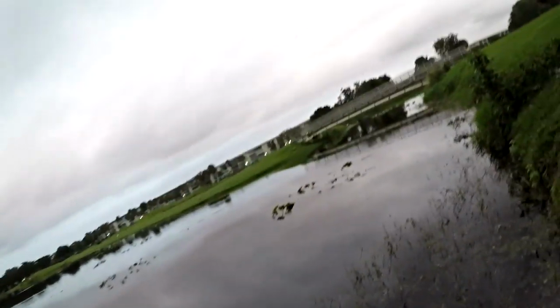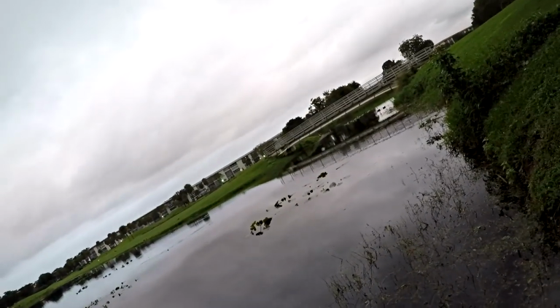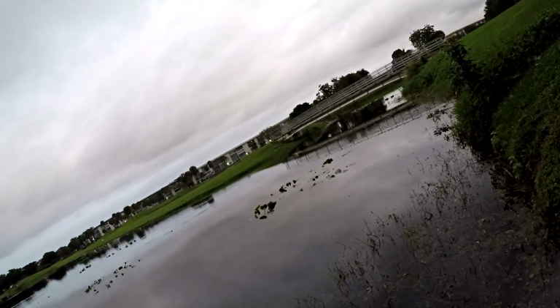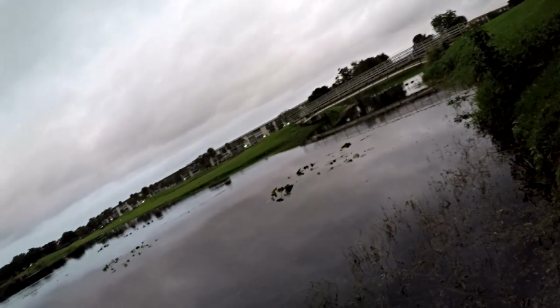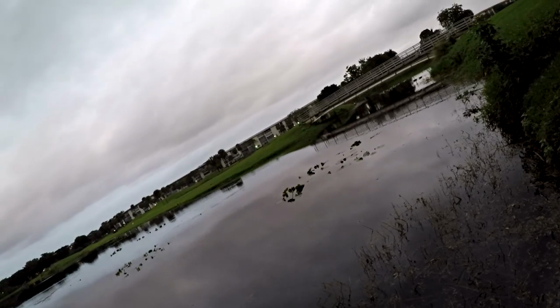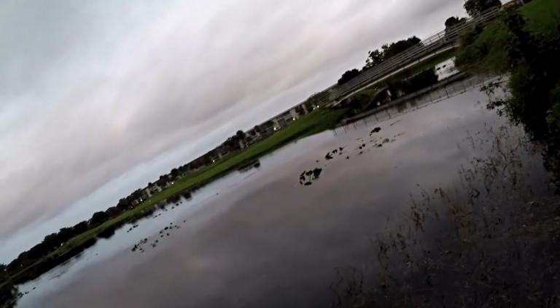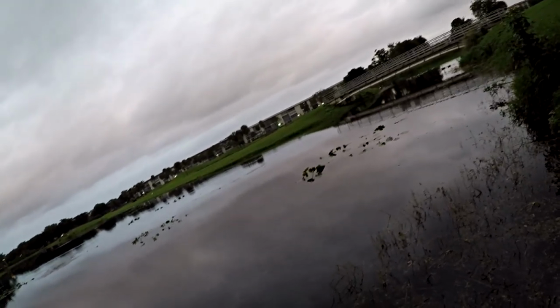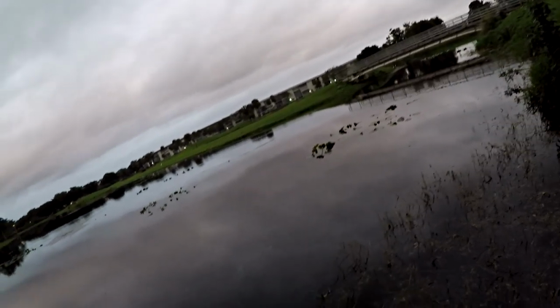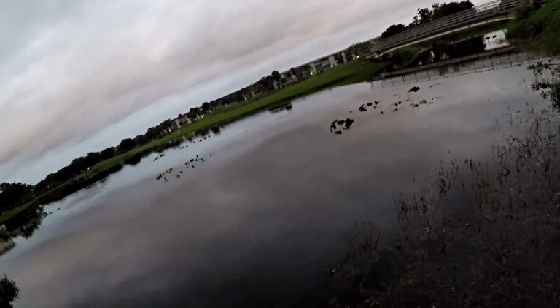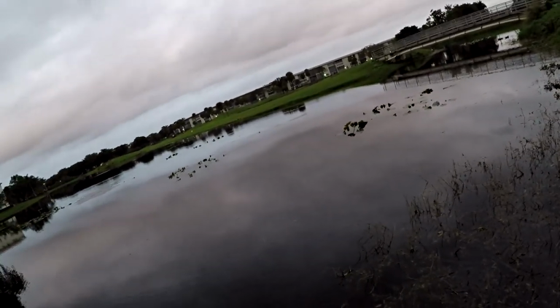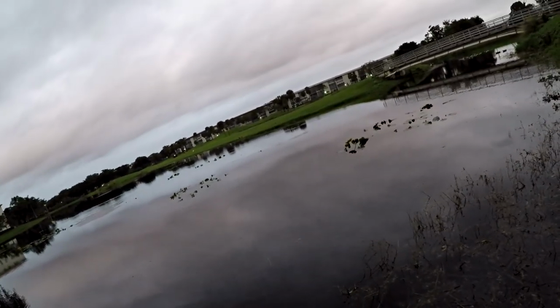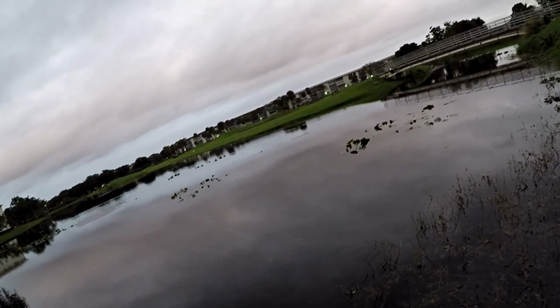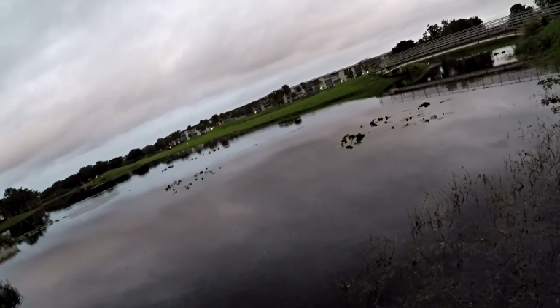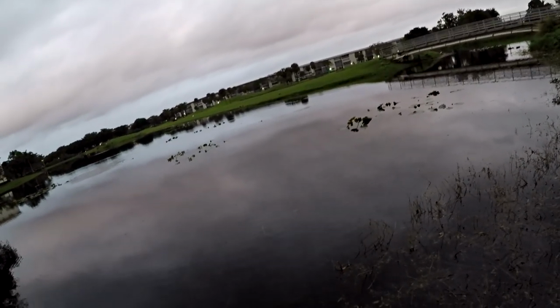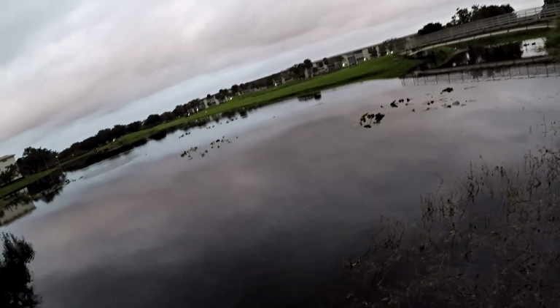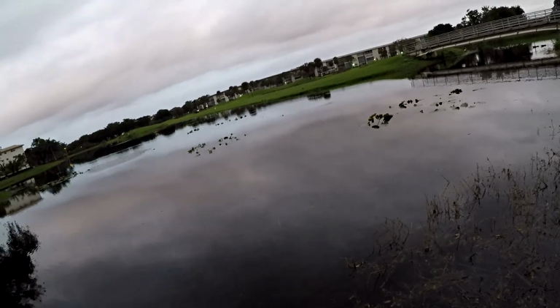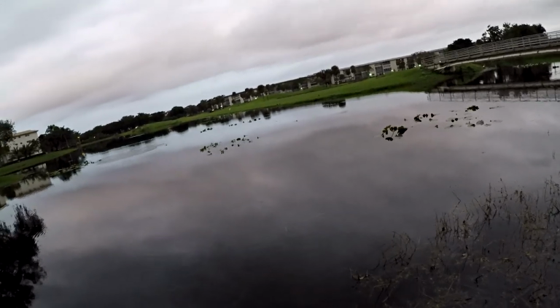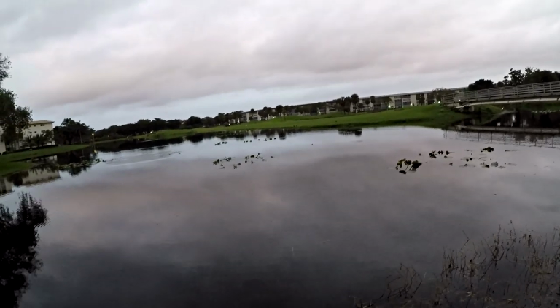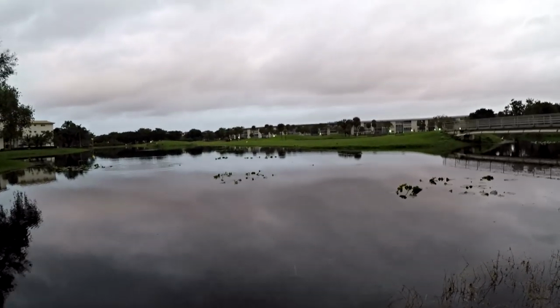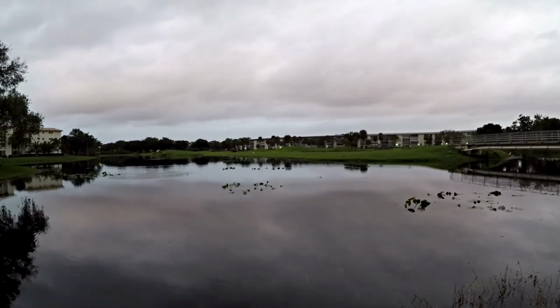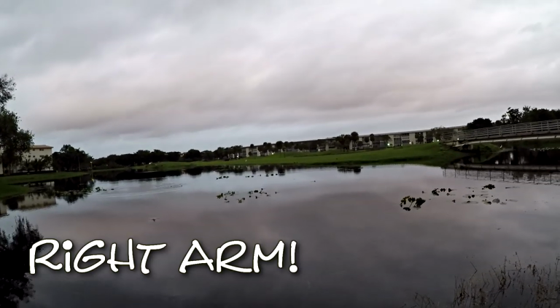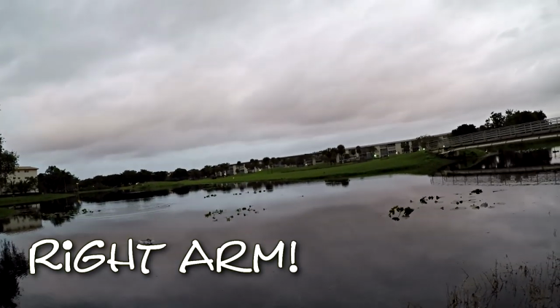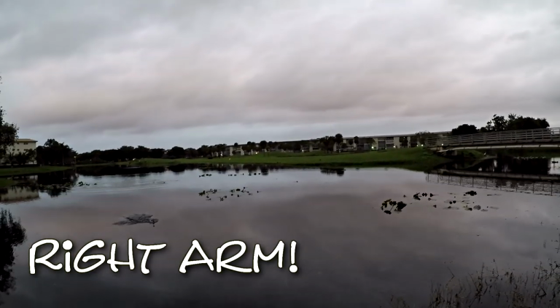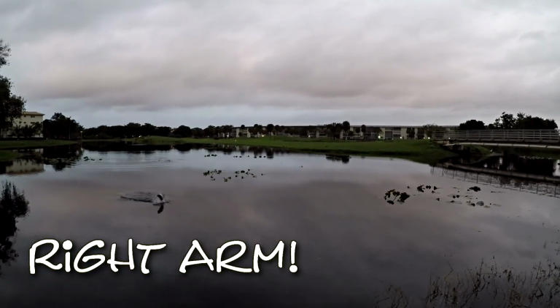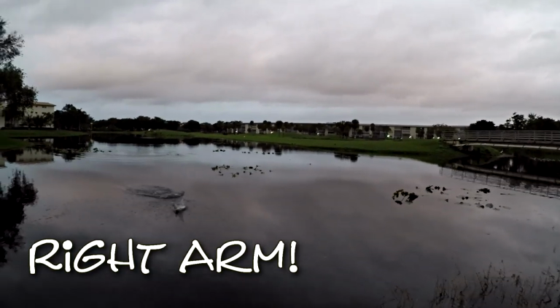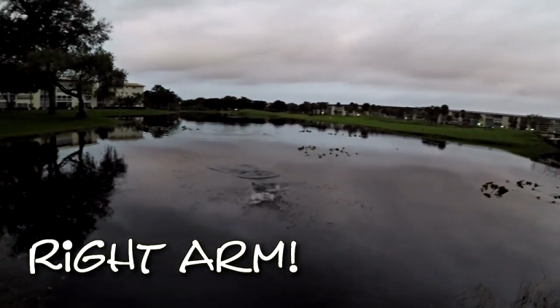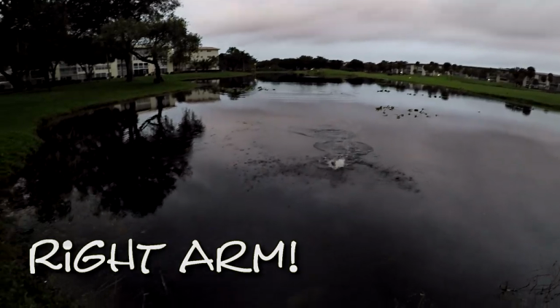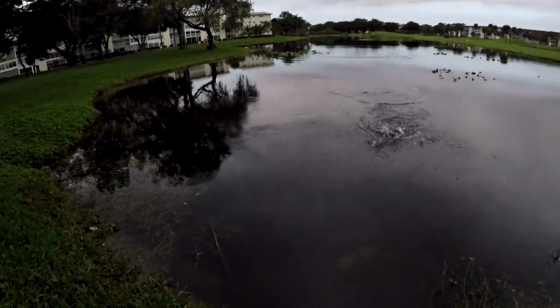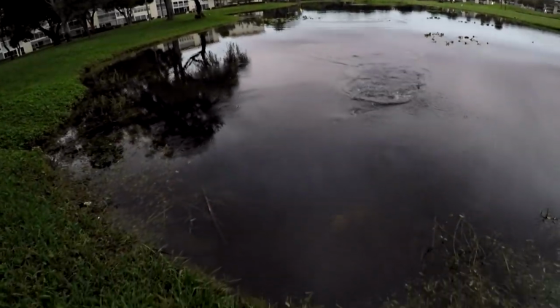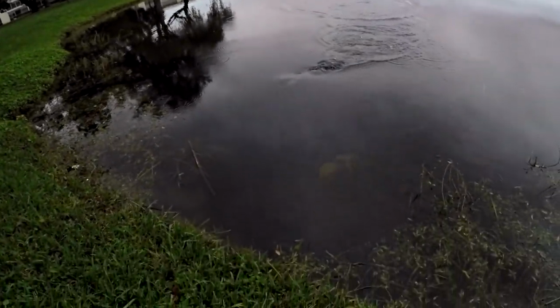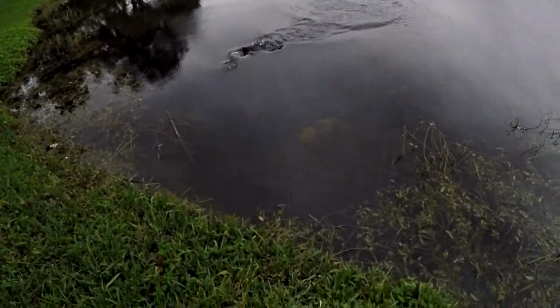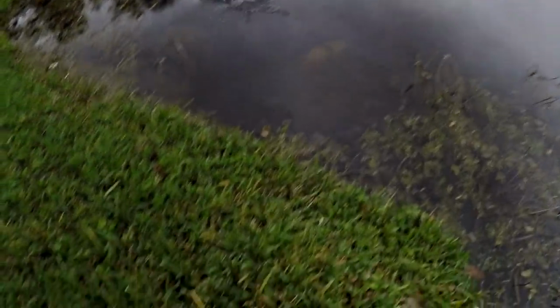Here's number one, guys — there's number one! Beautiful topwater bite. Absolutely awesome. What a good feeling. My left arm is actually reeling — my left arm is doing the work — but it's a decent little fish. I'll take it.